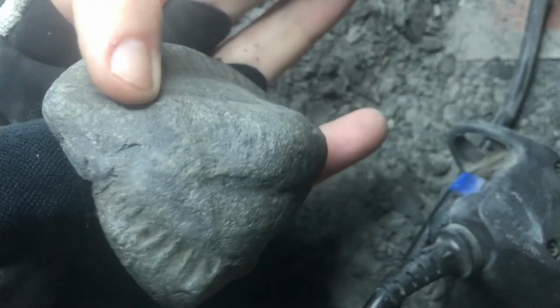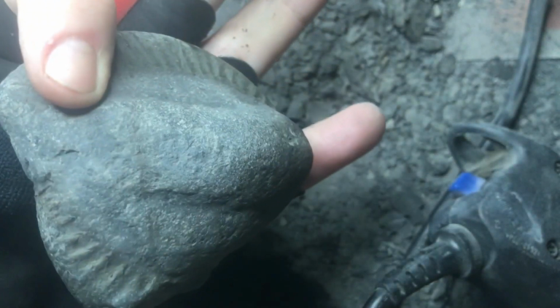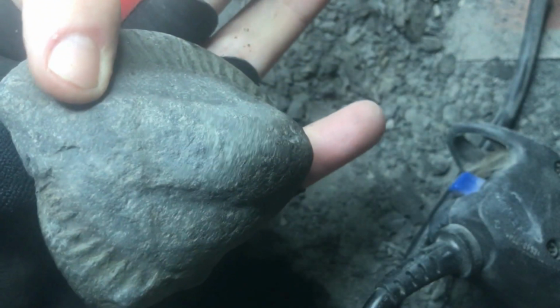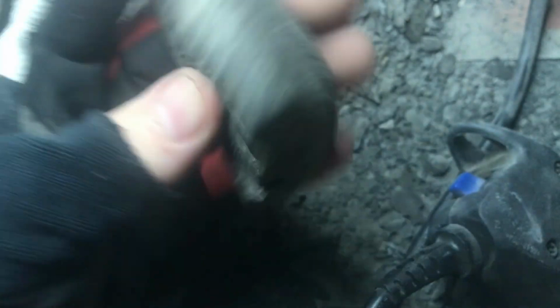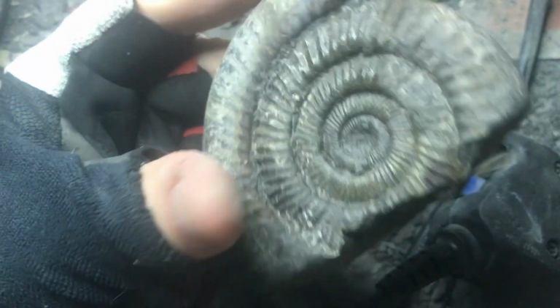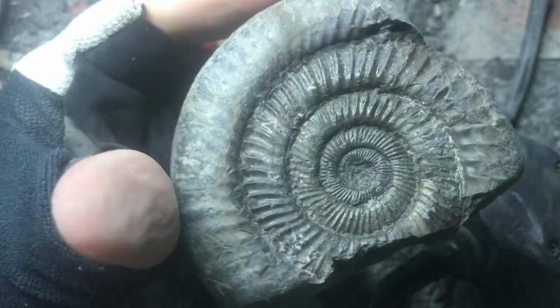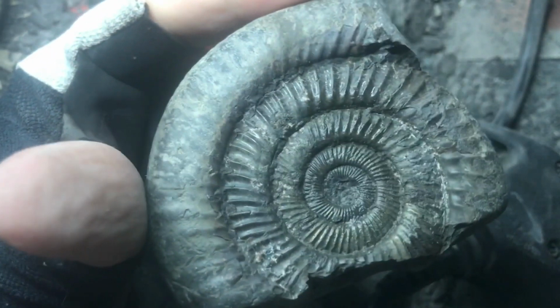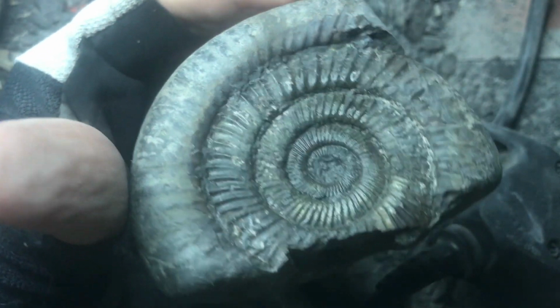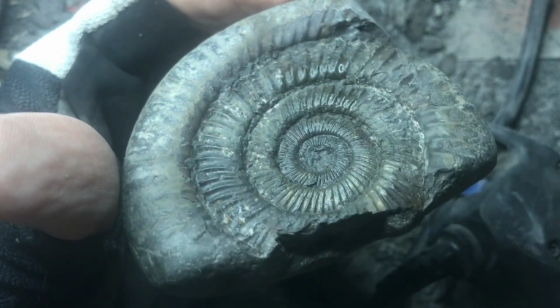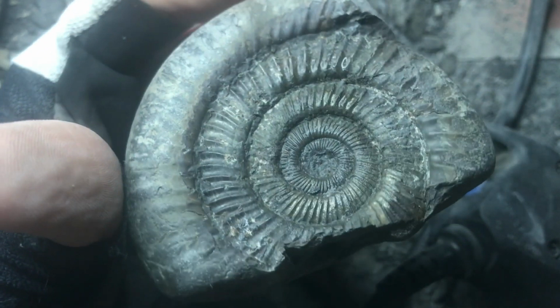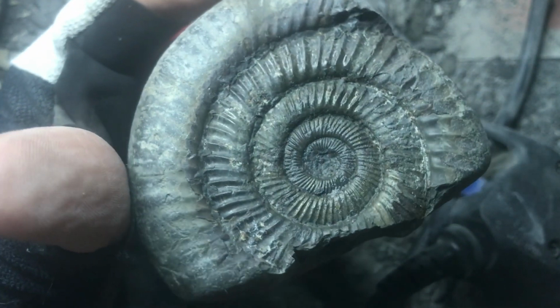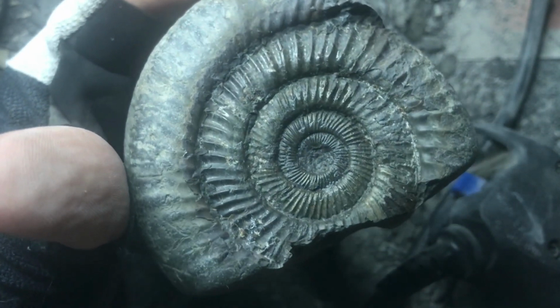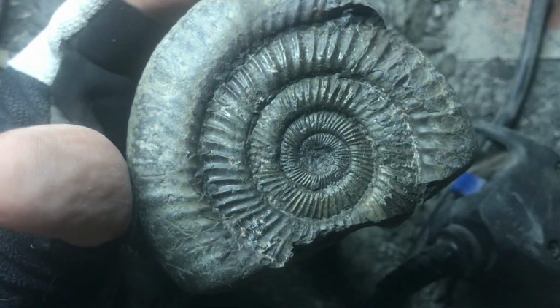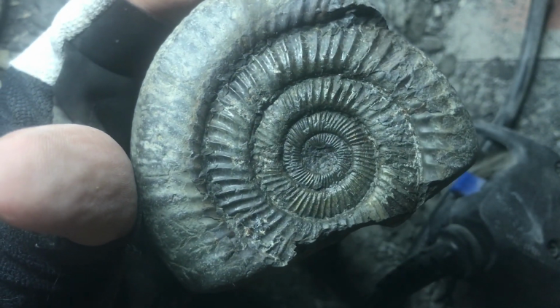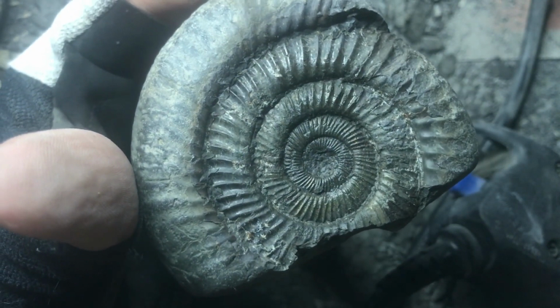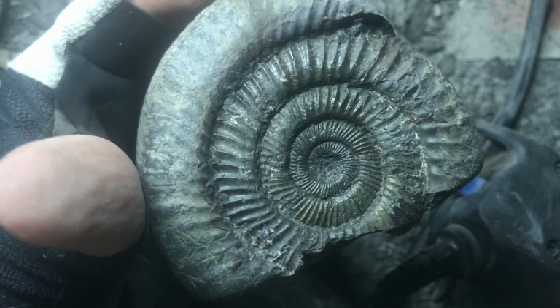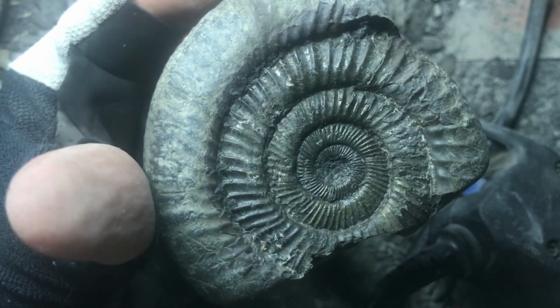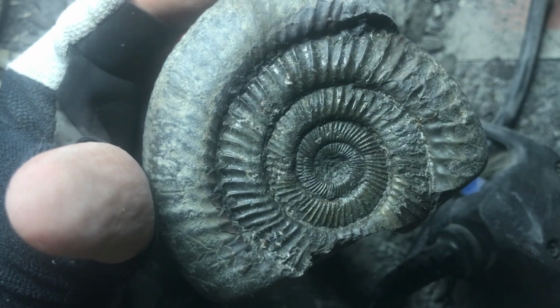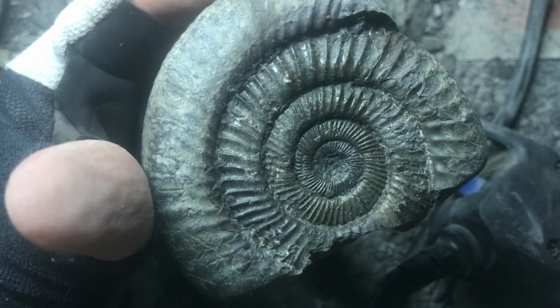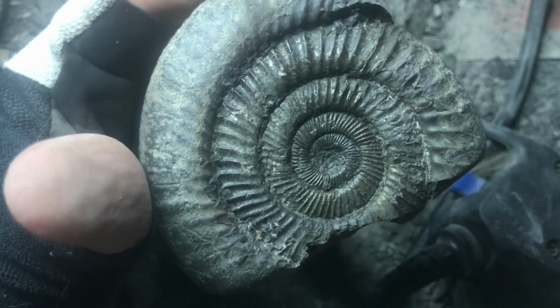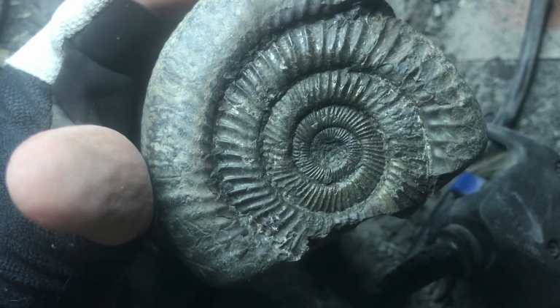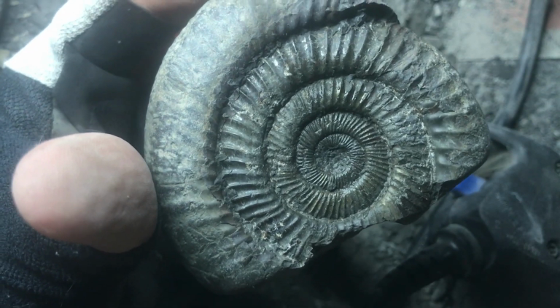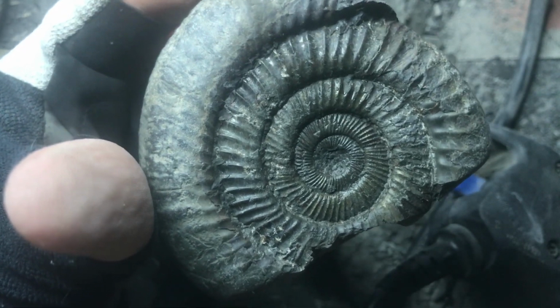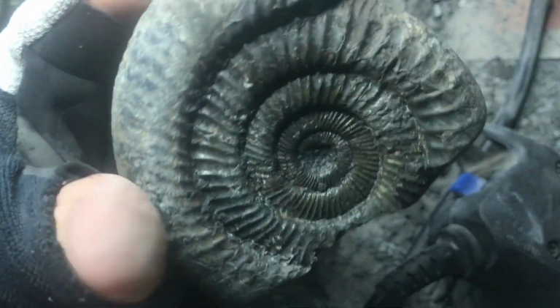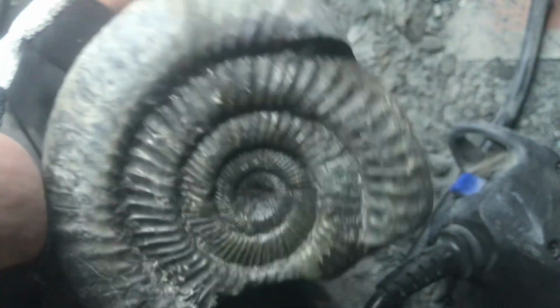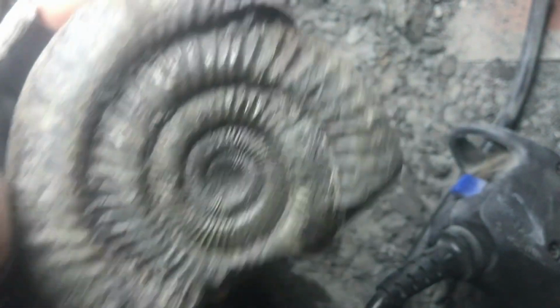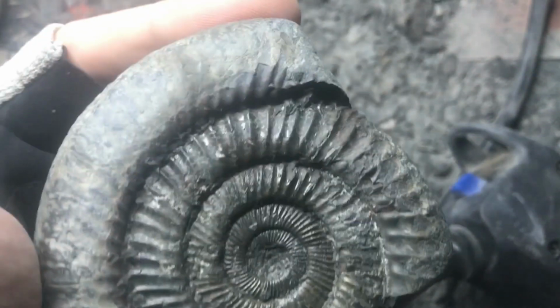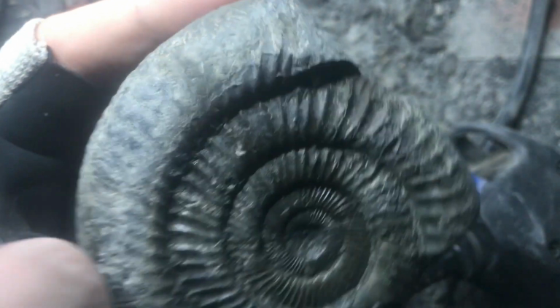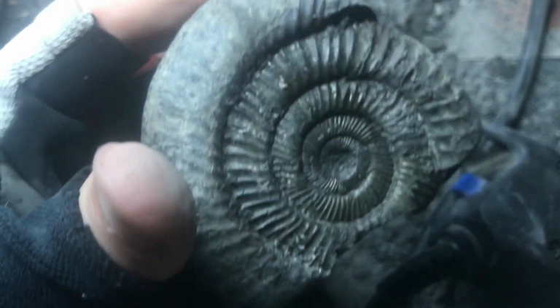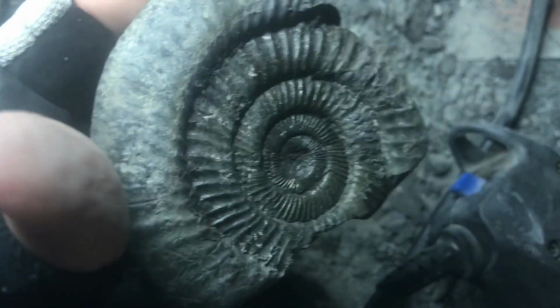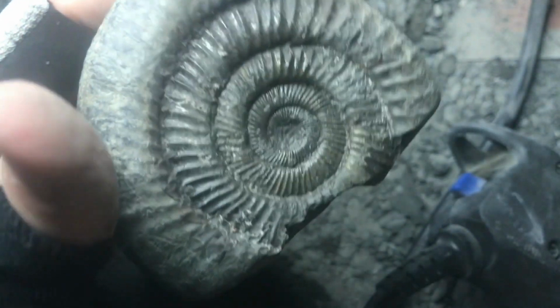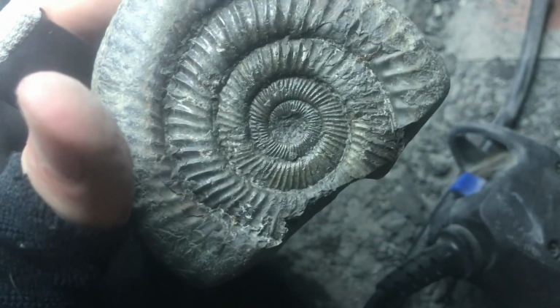So it did look like that, now it looks like that. I'll give this one more quick scrub with a brush, clean off all the last bits of dust, and then put some varnish on it to make it look a bit tidier.